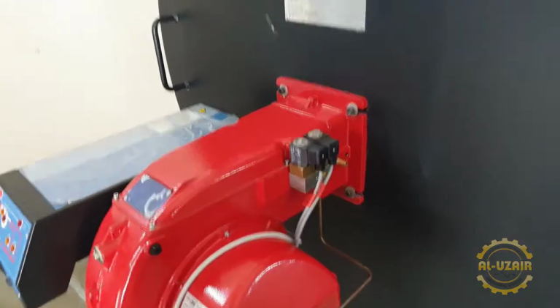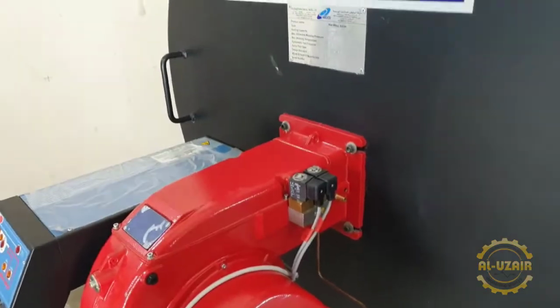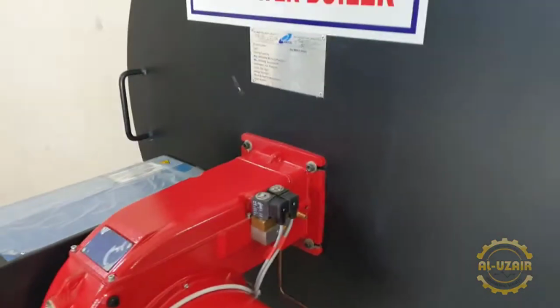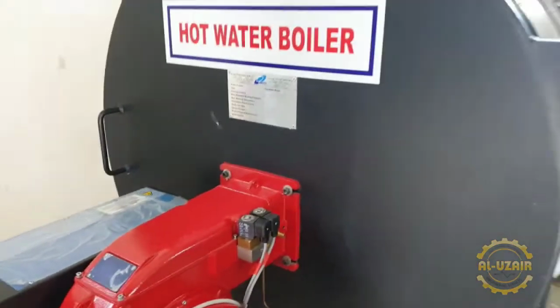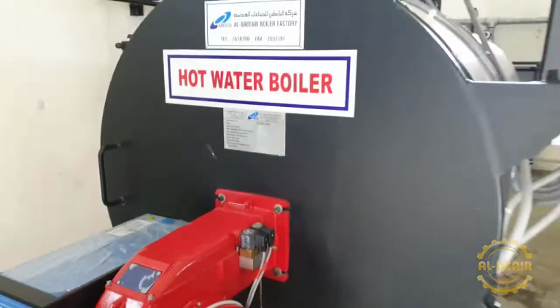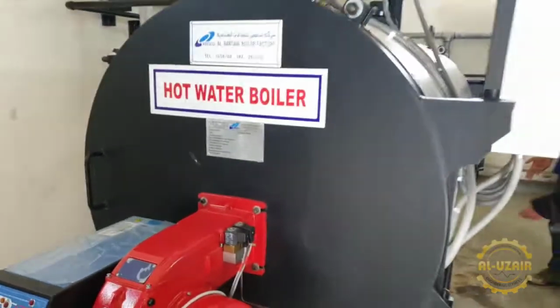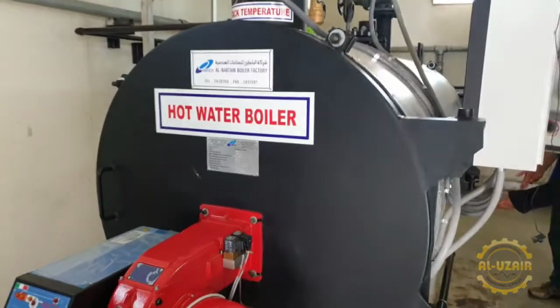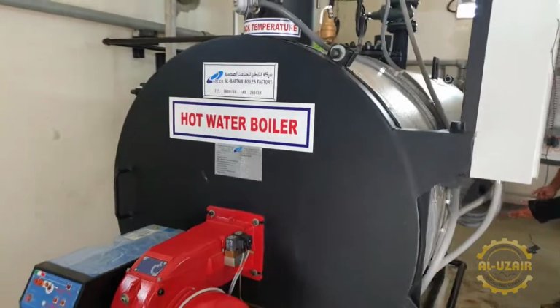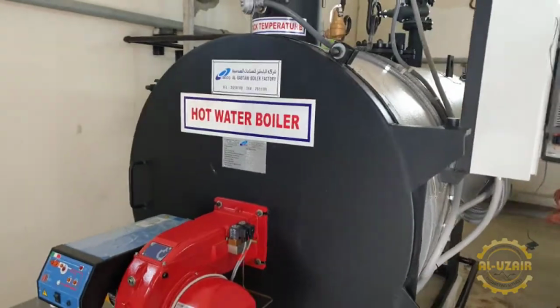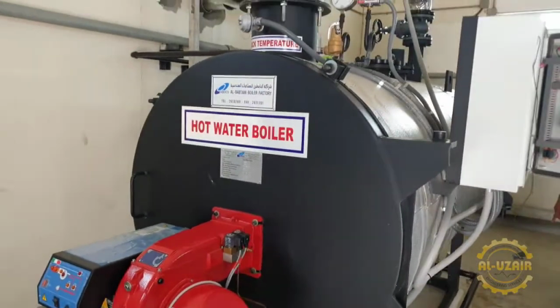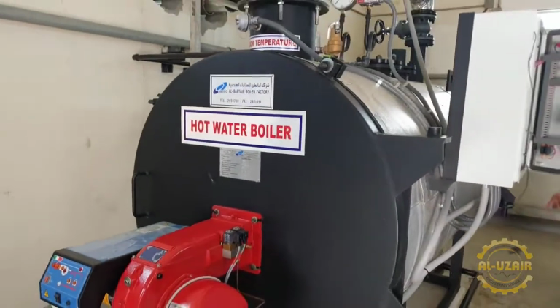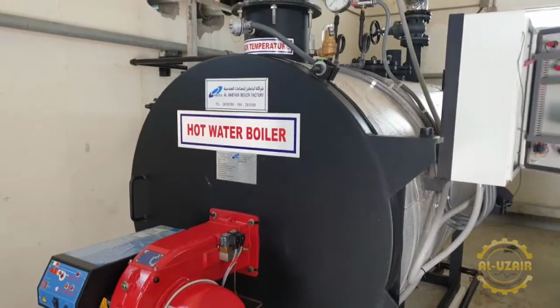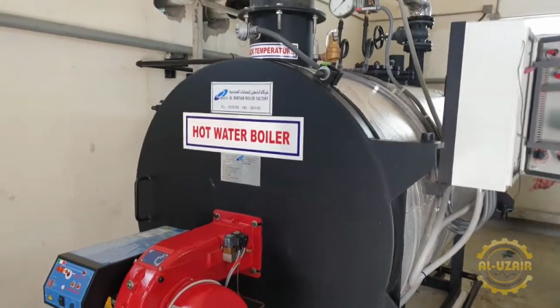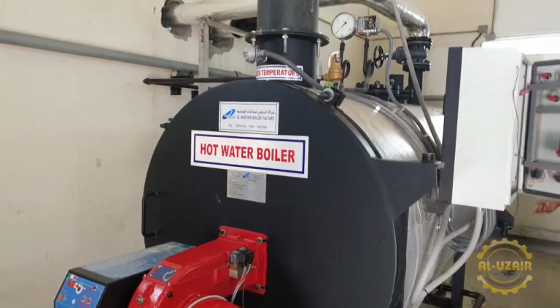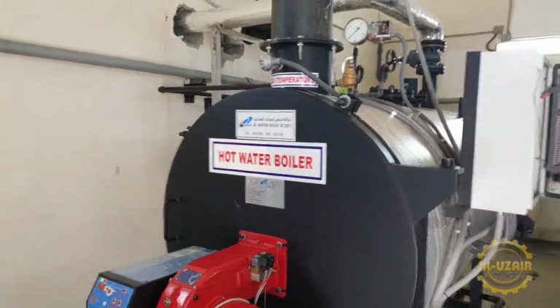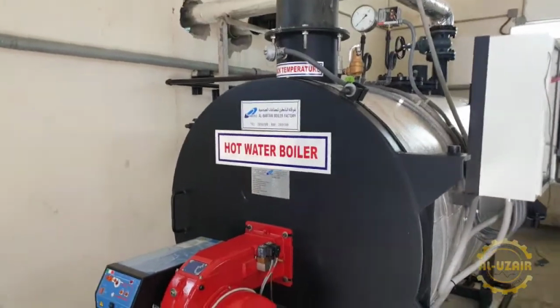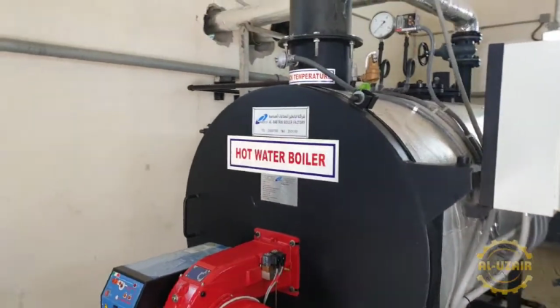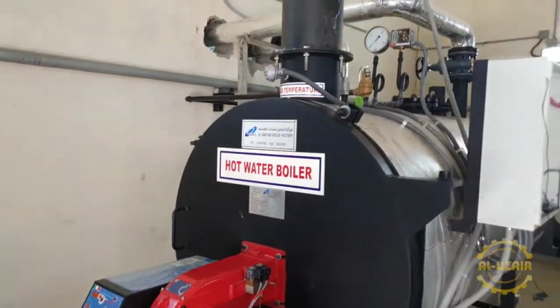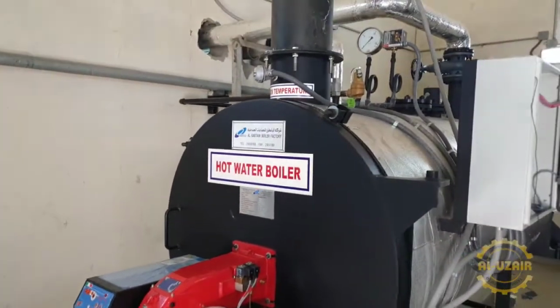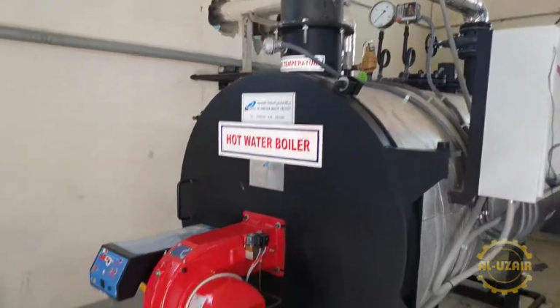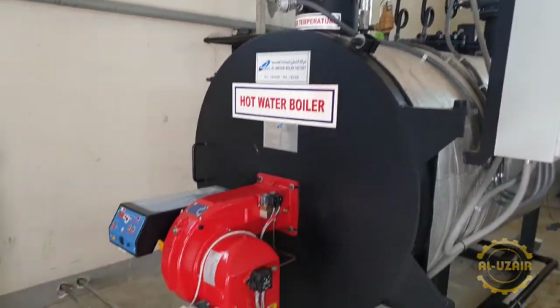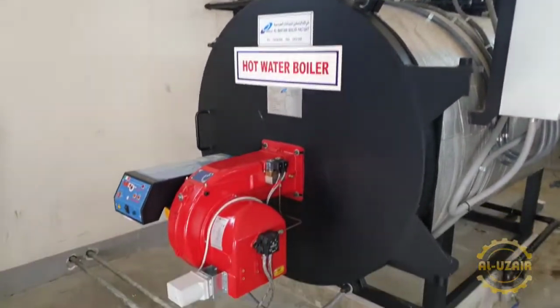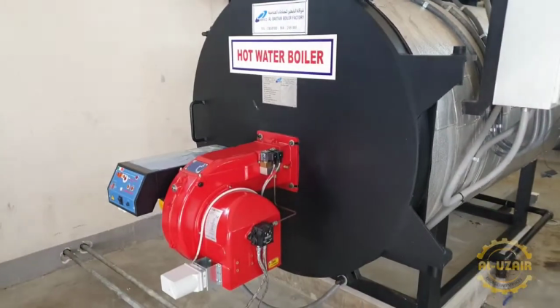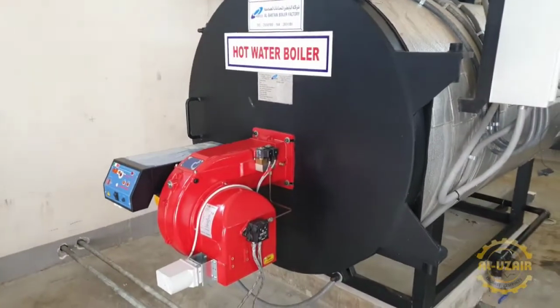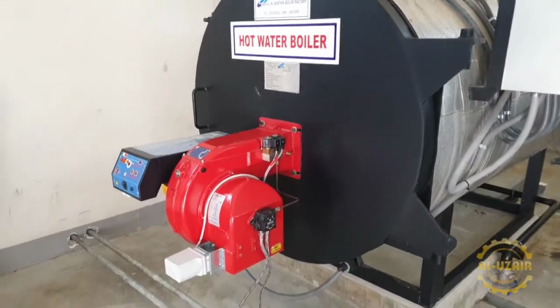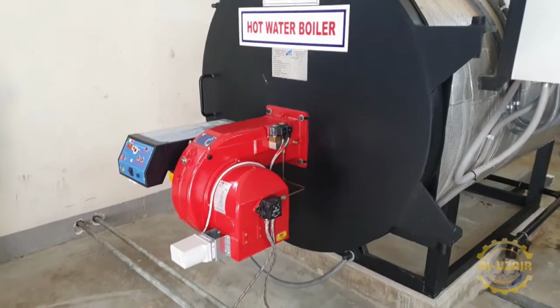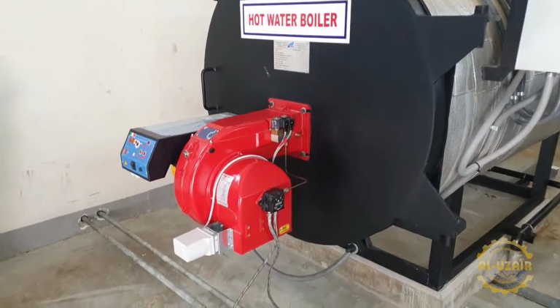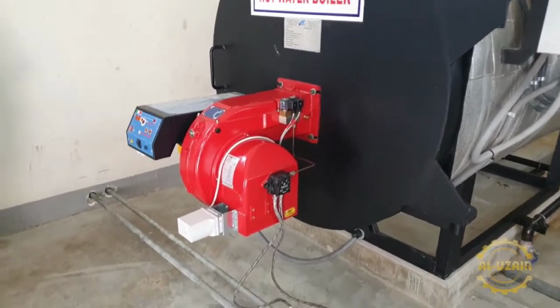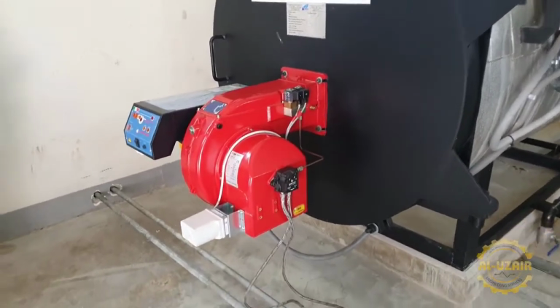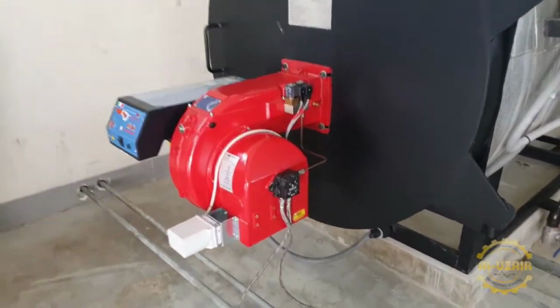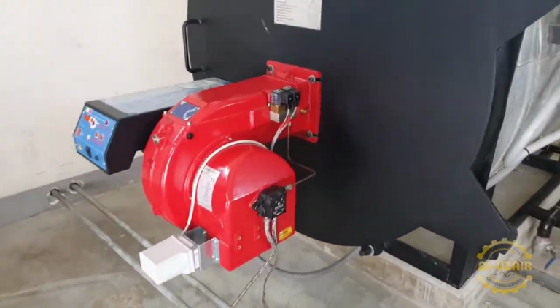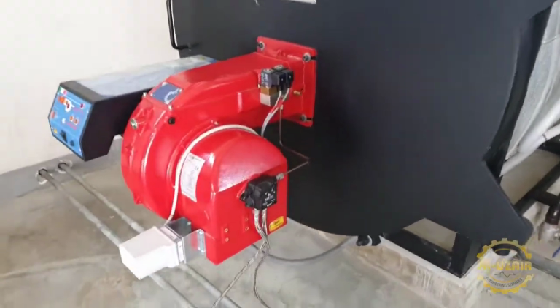Hello friends, today I will discuss the hot water boiler with the CBI Italian burner. You can see that this is a burner with two solenoid valves, stage 1 and stage 2.